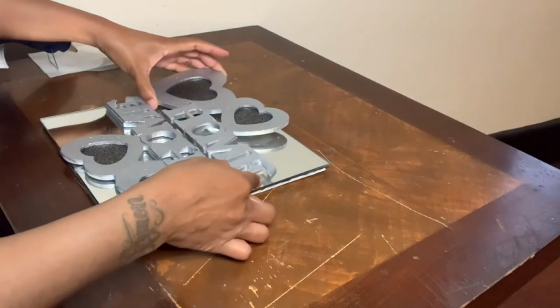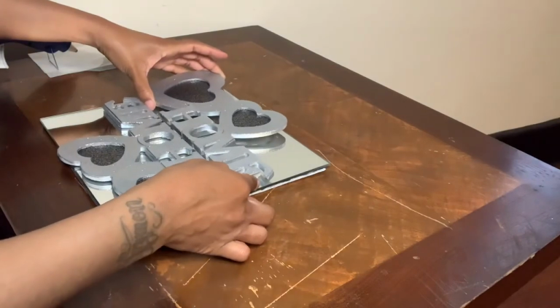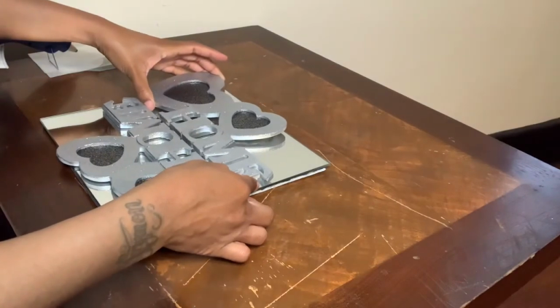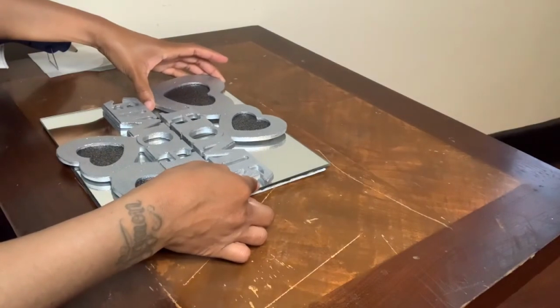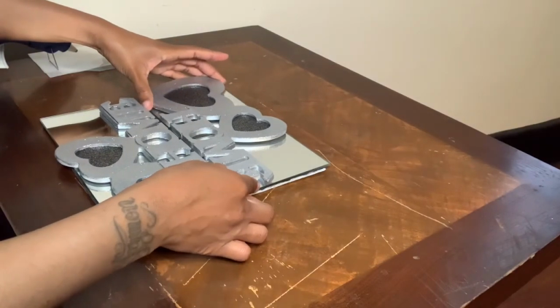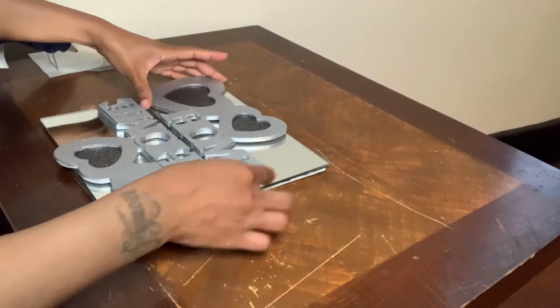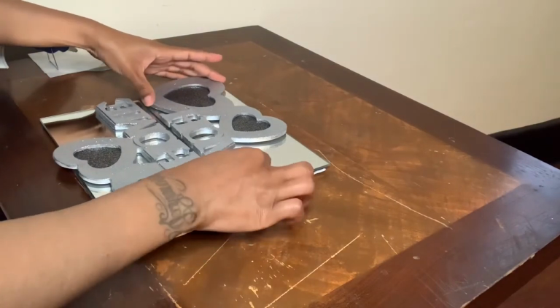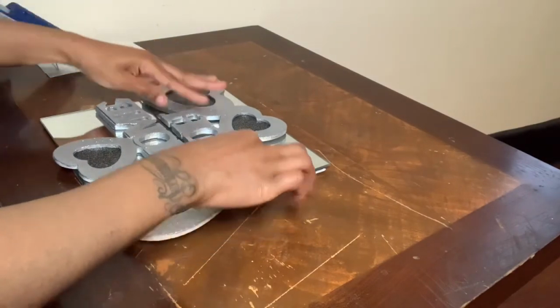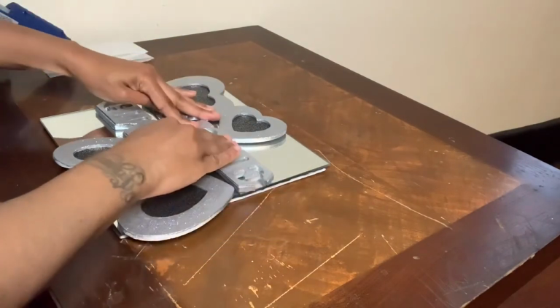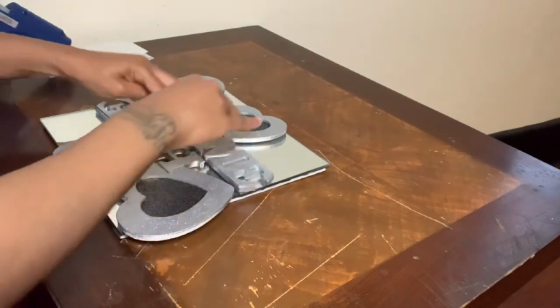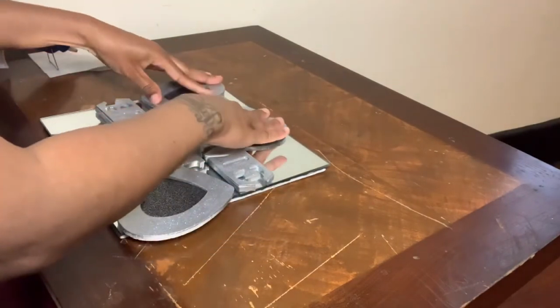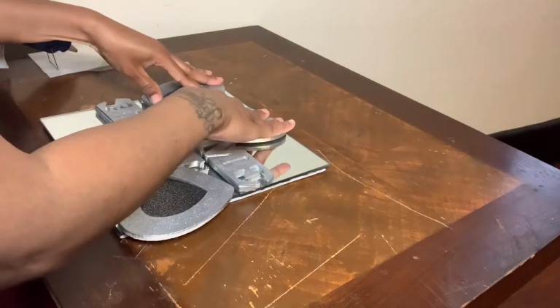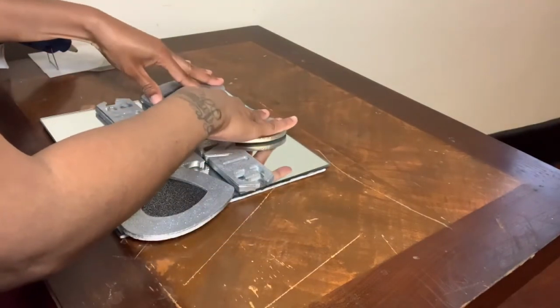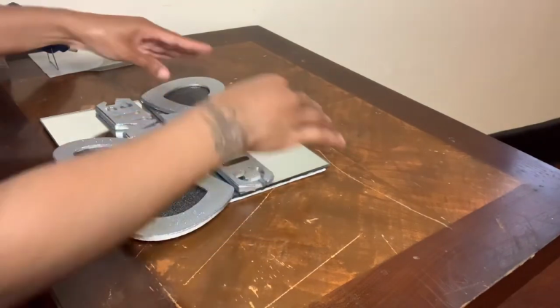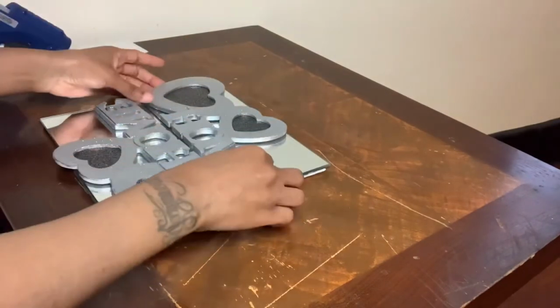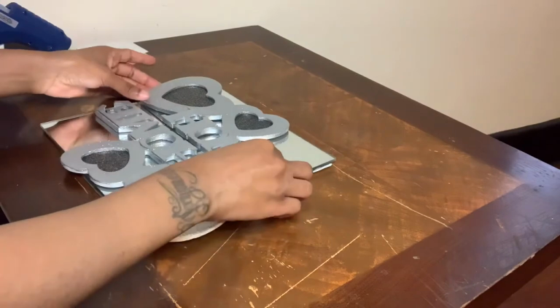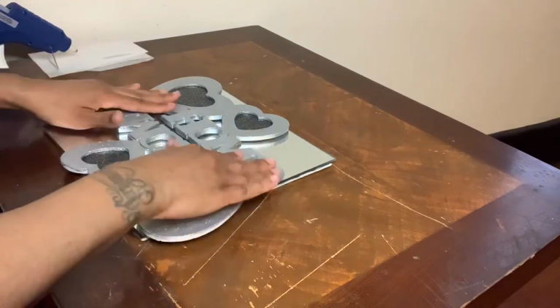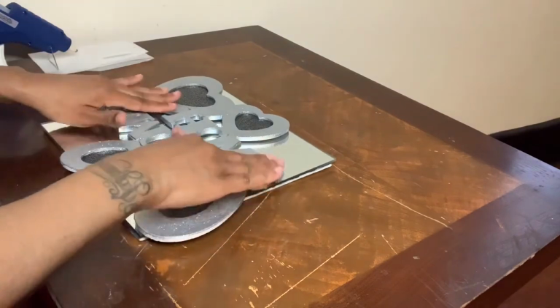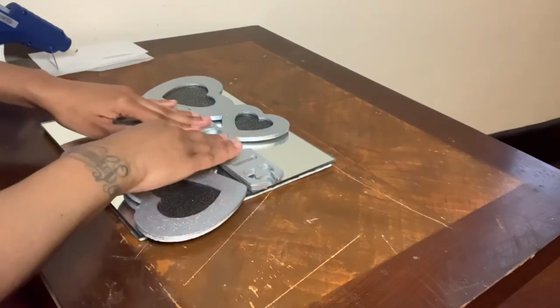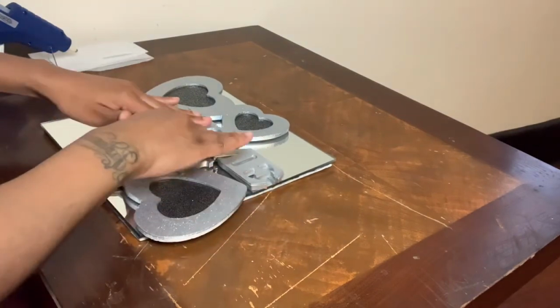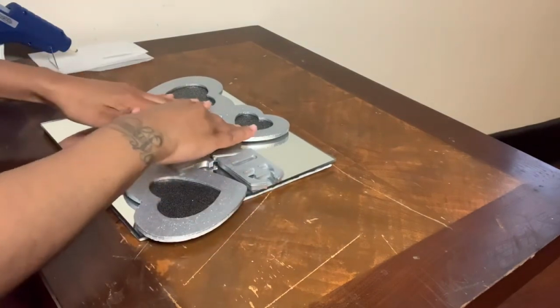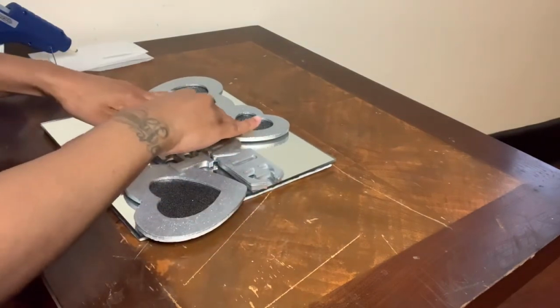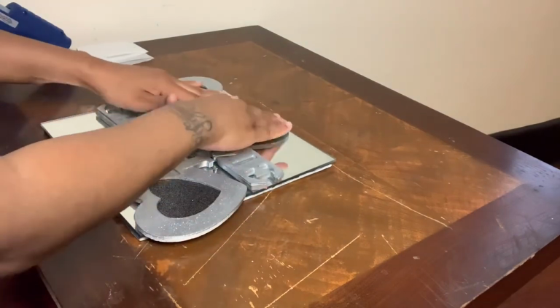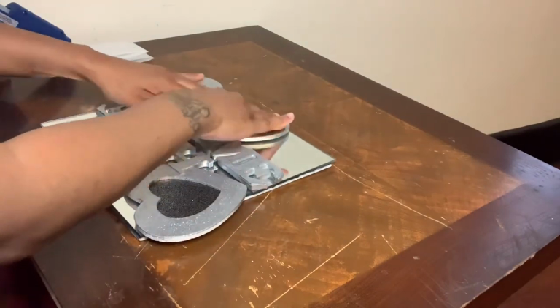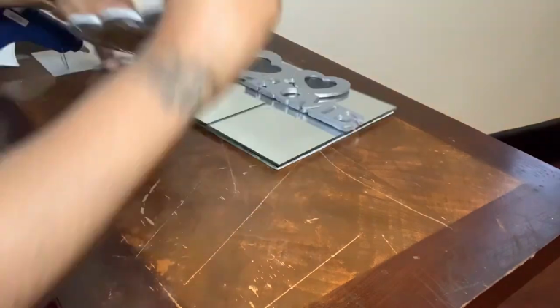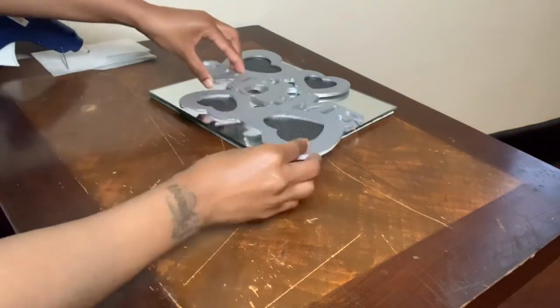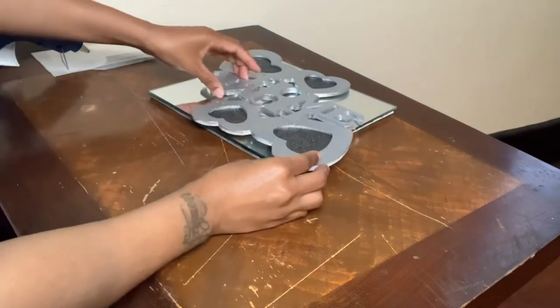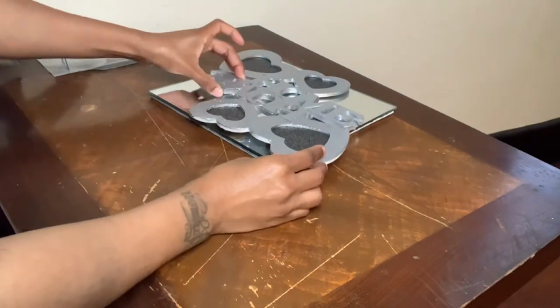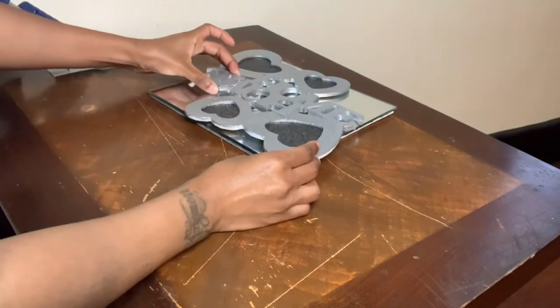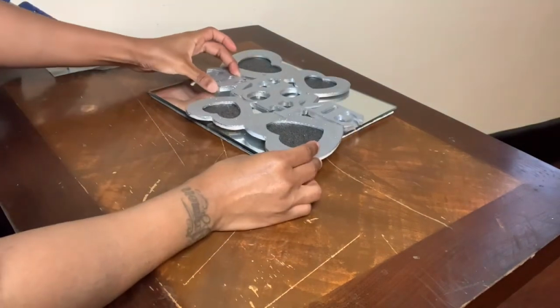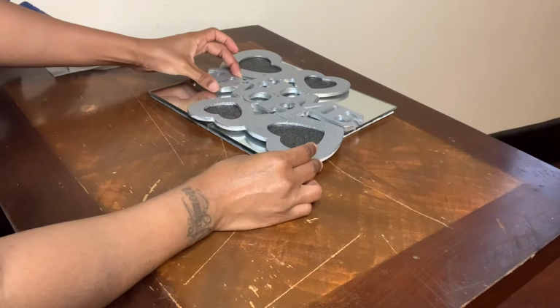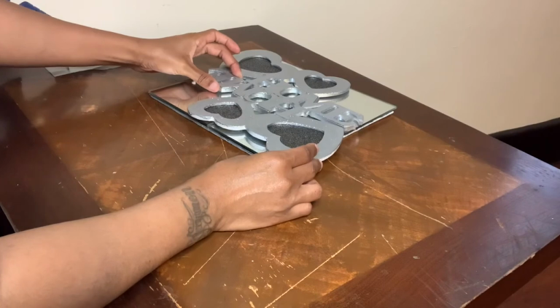Once all my frames are glued down to my mirrors, I'm going to sit something heavy on top, then come back, remove the glue strings, and add a few more decorations.